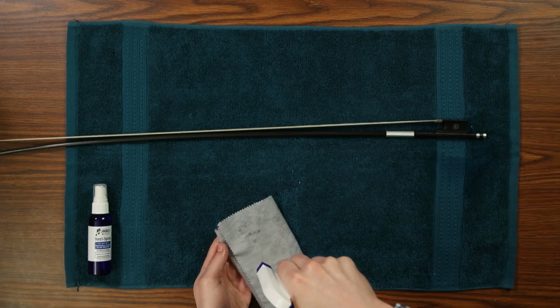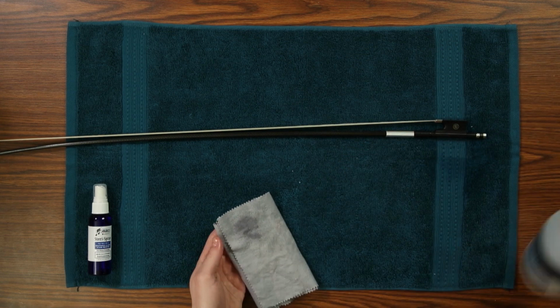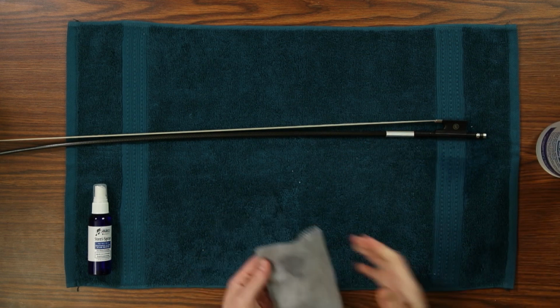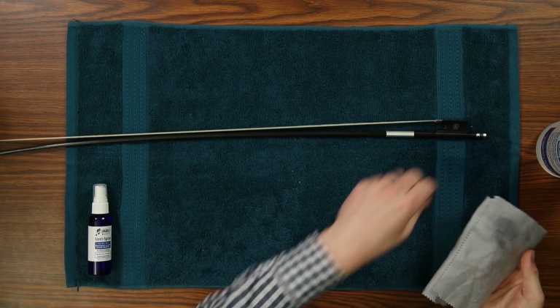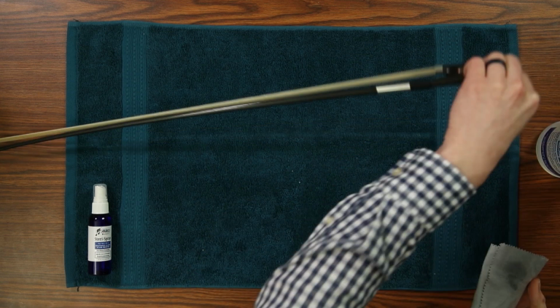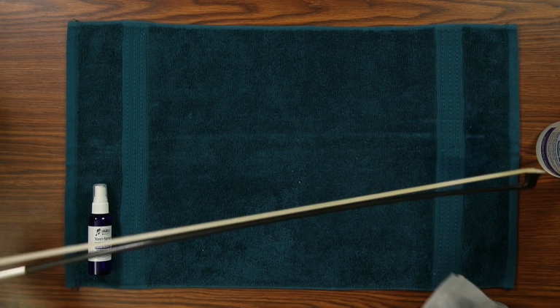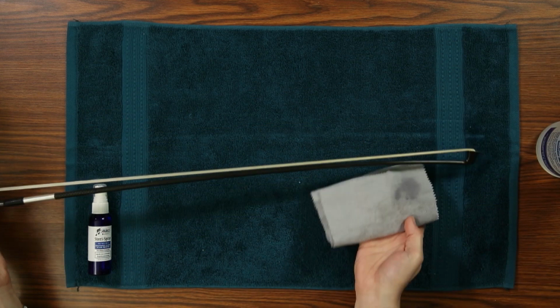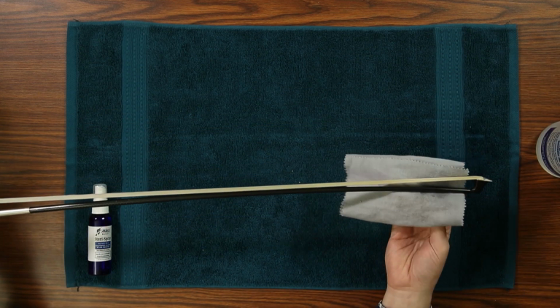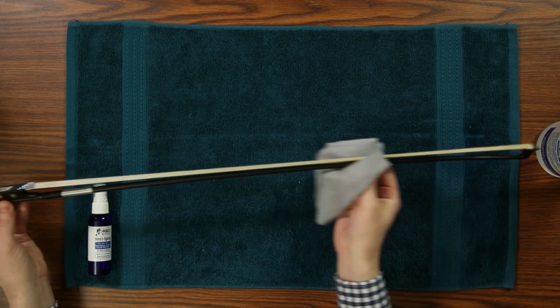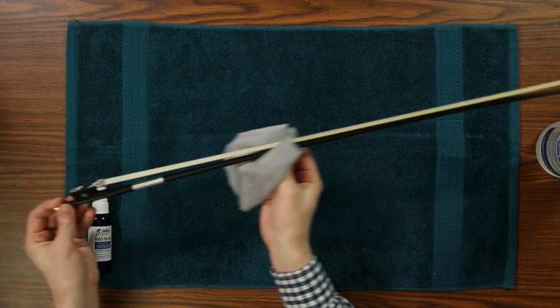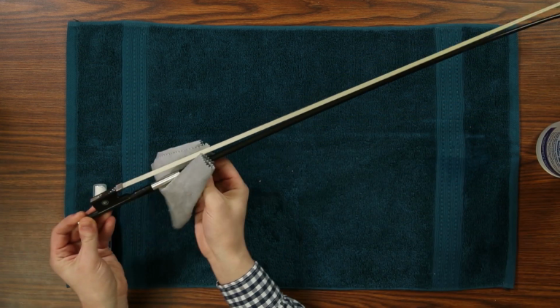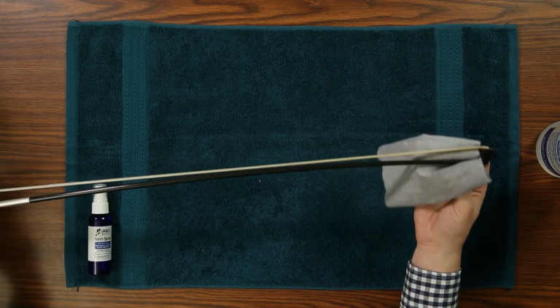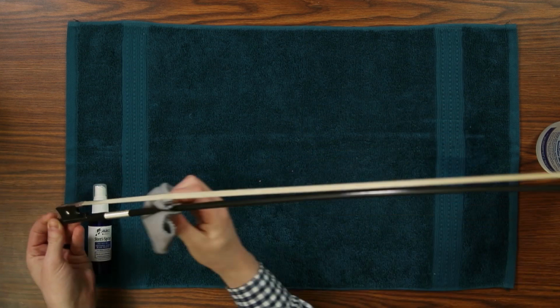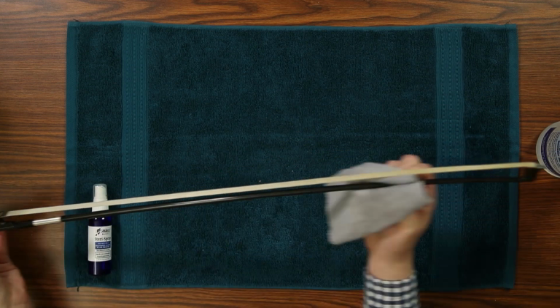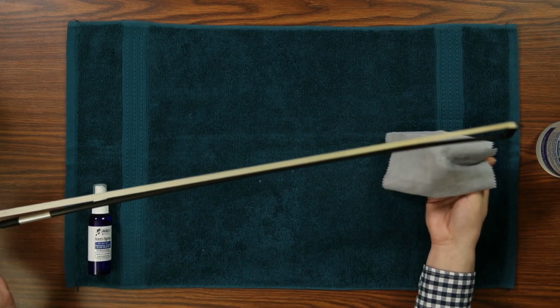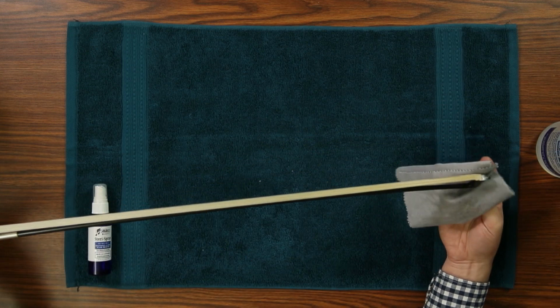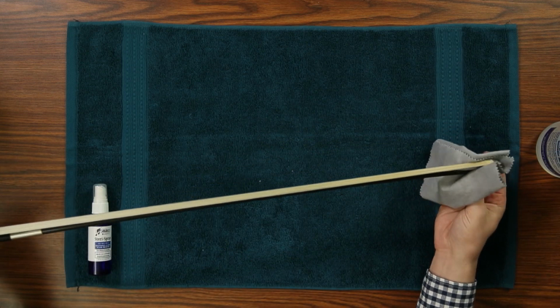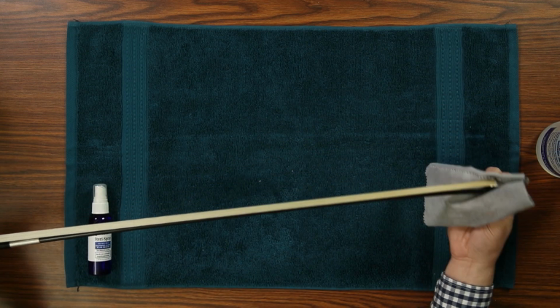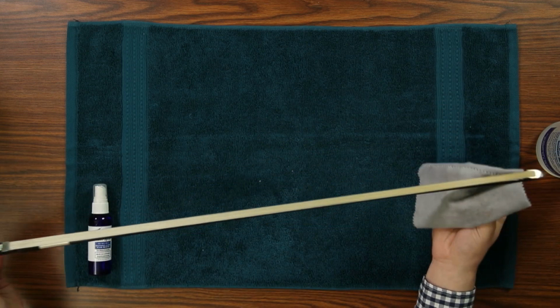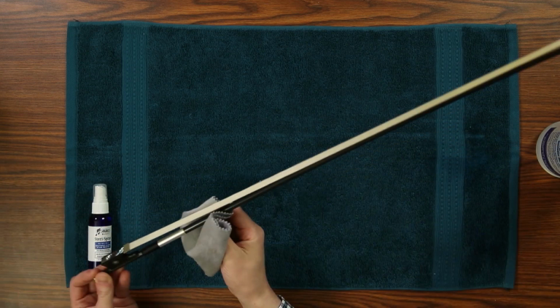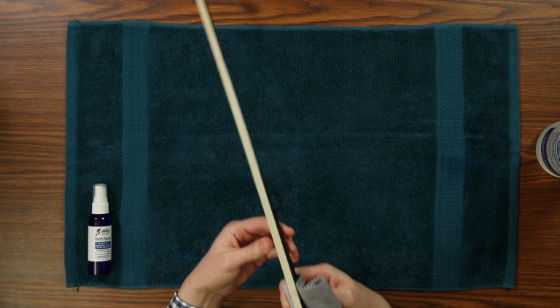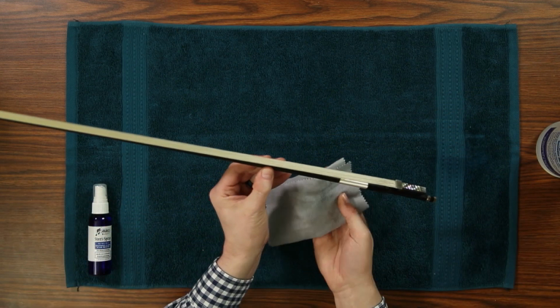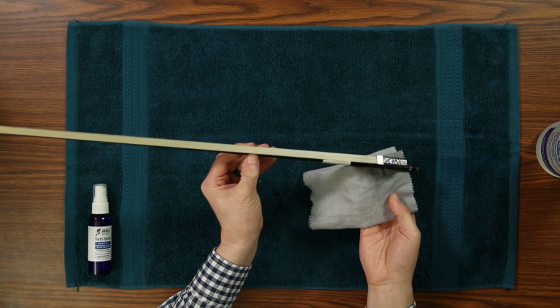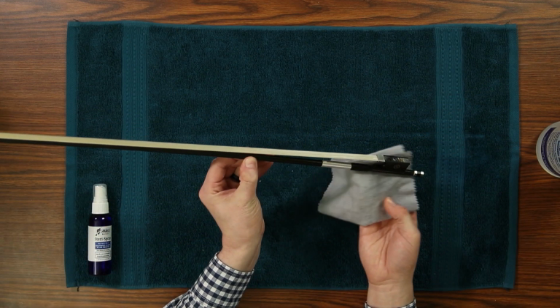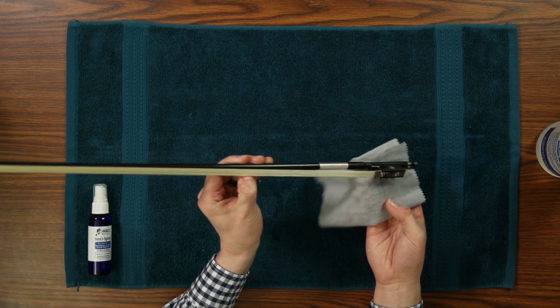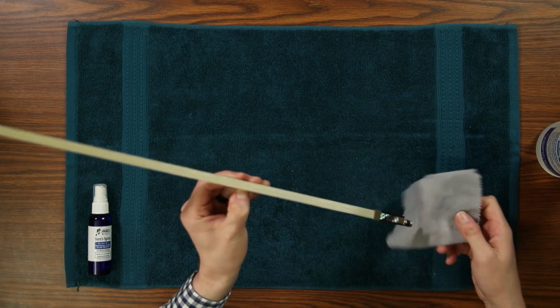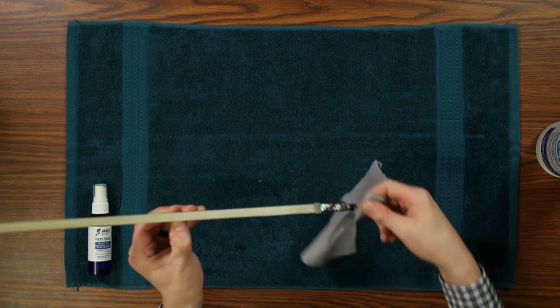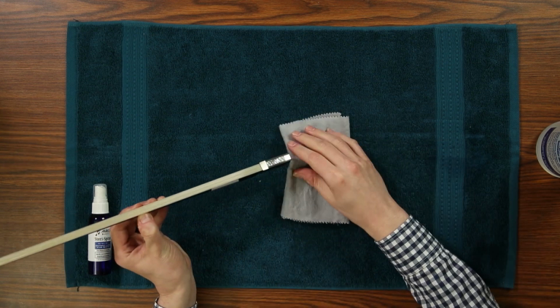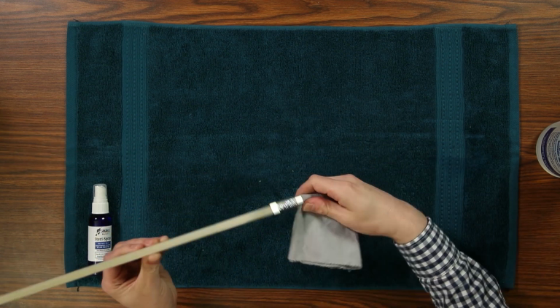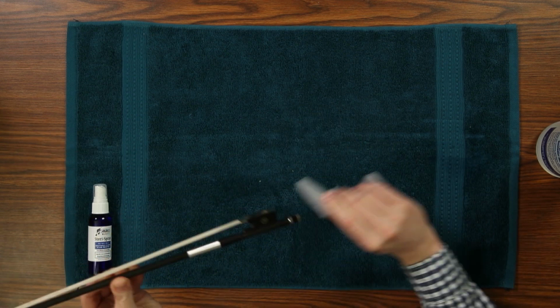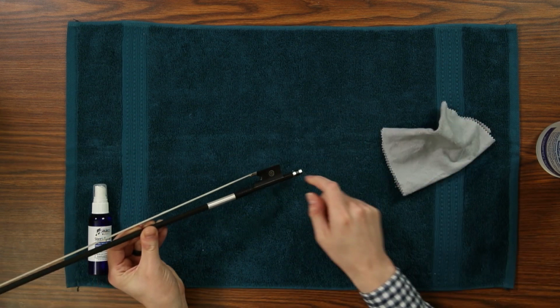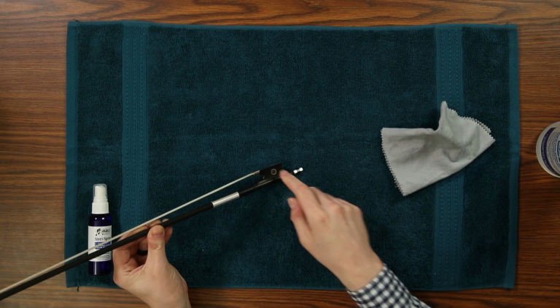For the metal adjustment screw or a carbon fiber stick, we recommend using the 90% alcohol sprayed on a clean cloth. Make sure to avoid getting the alcohol on the wooden parts of your bow.